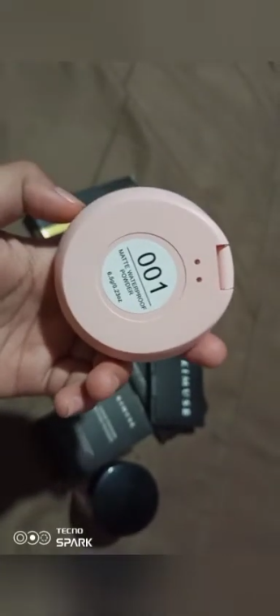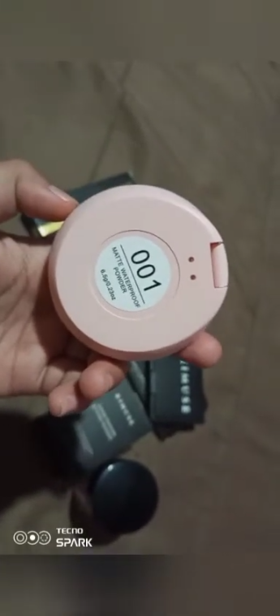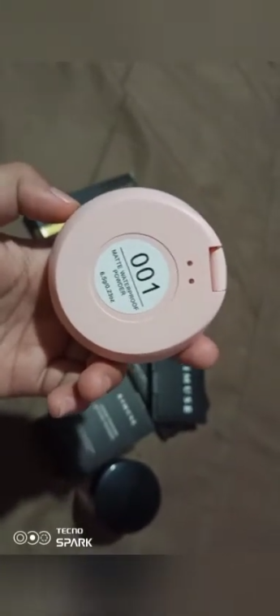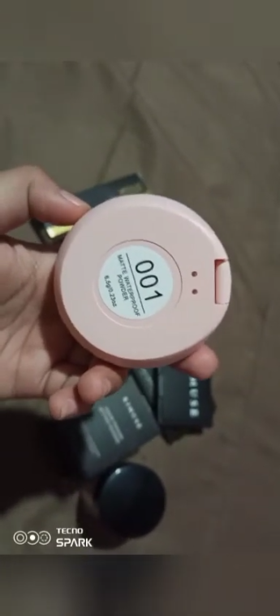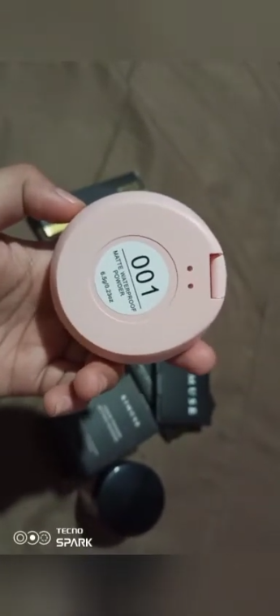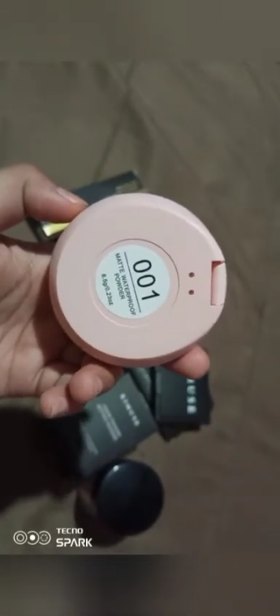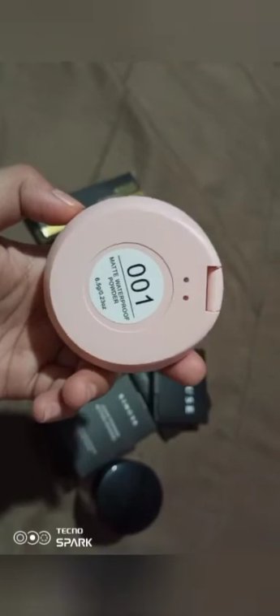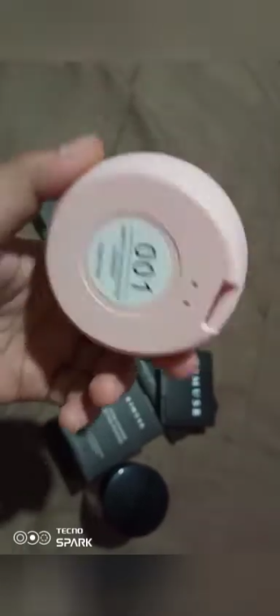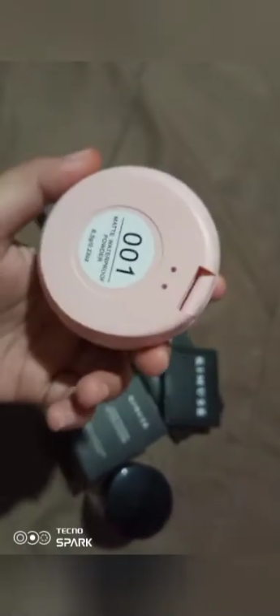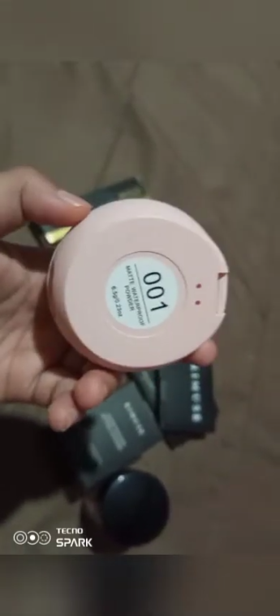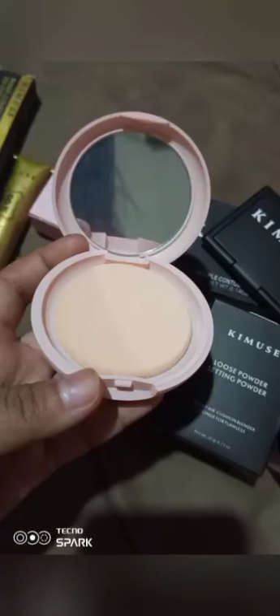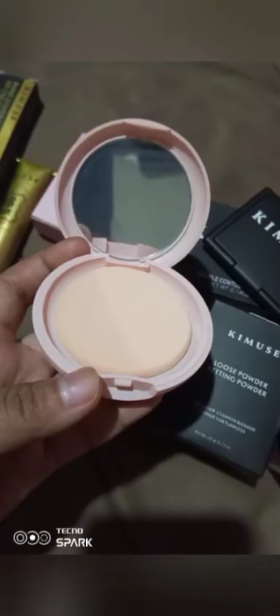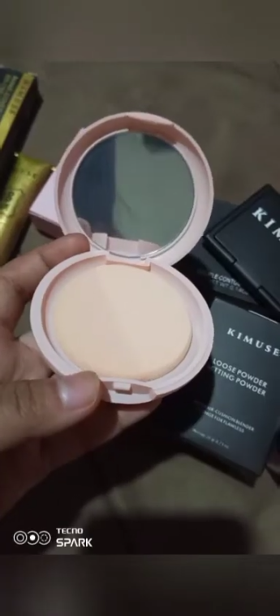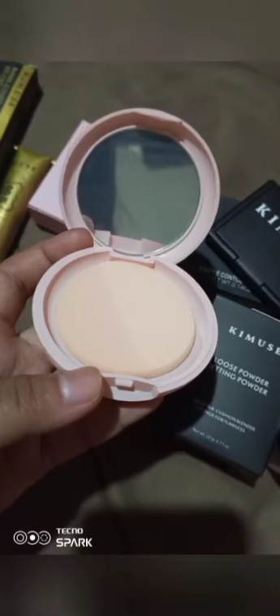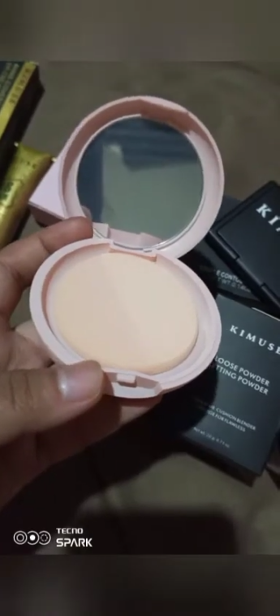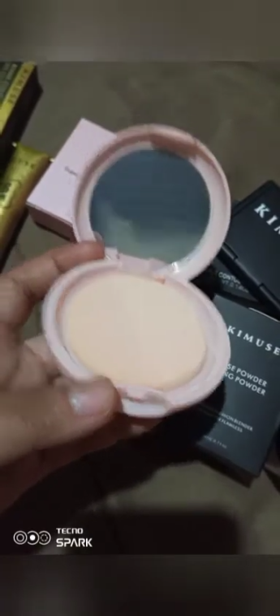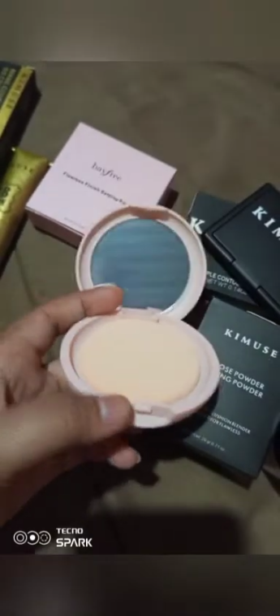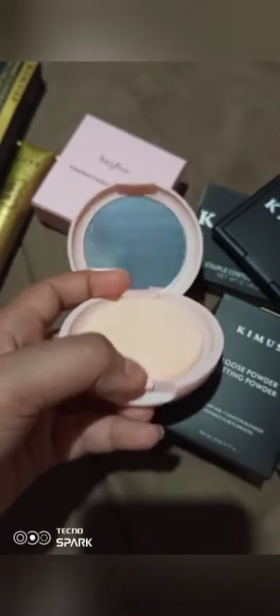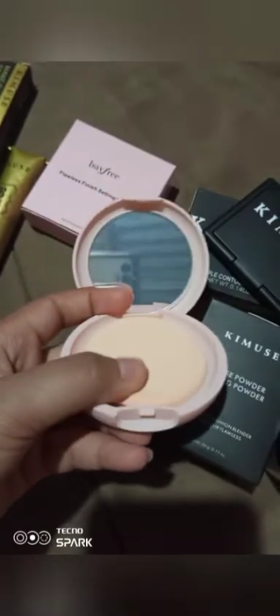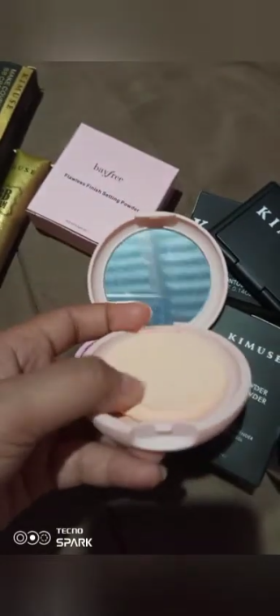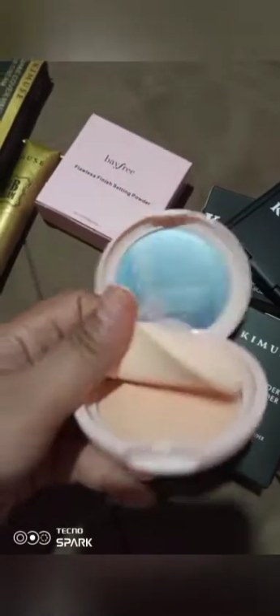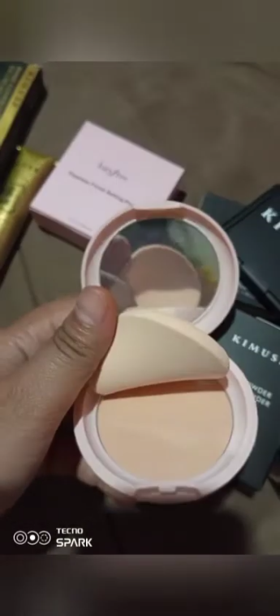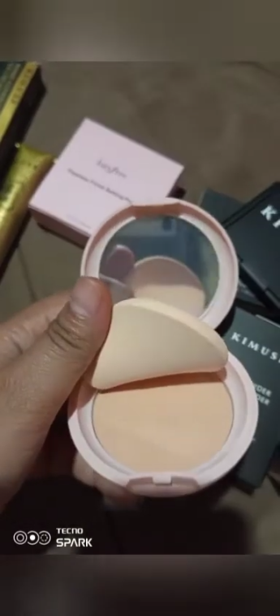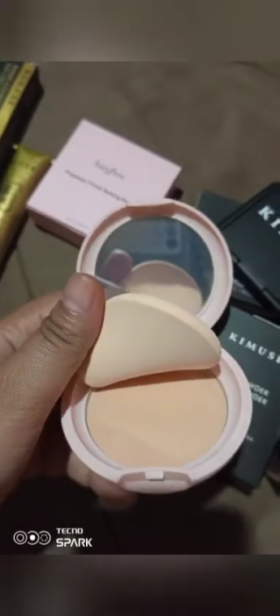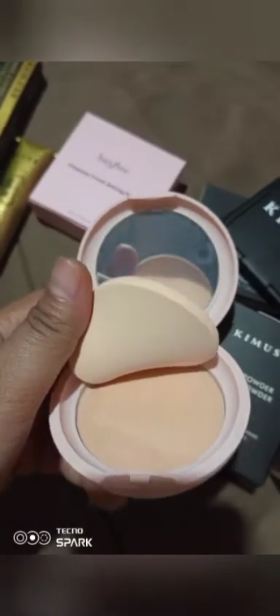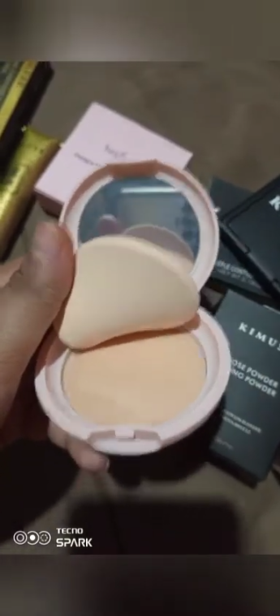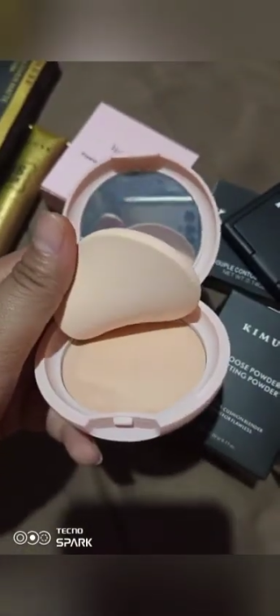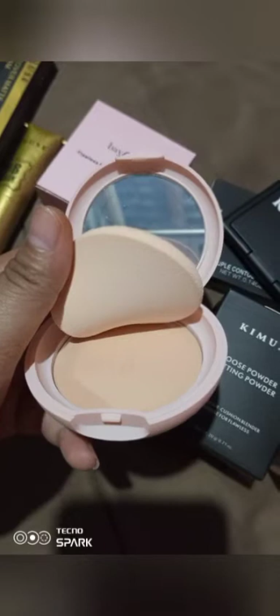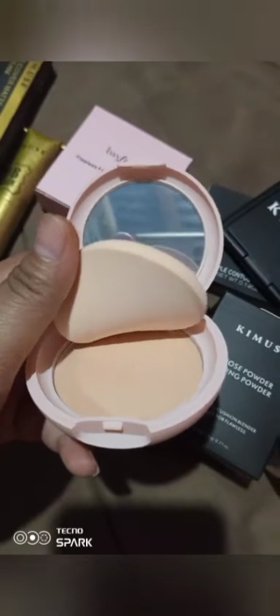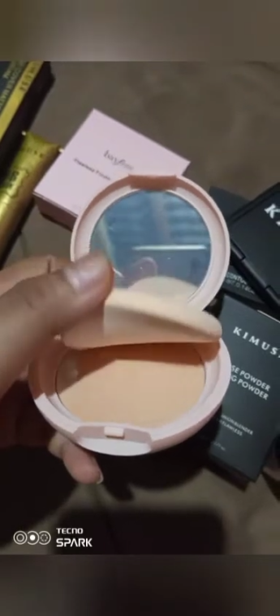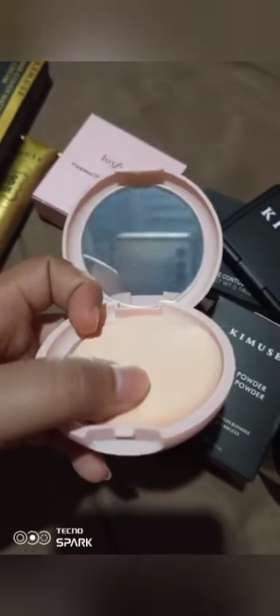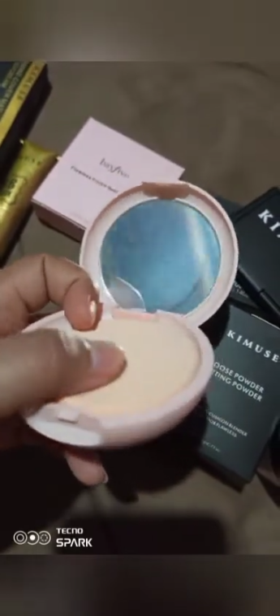I don't know if it's really true because I haven't used it yet. This is our Baifee powder. It has a salaminture. This is the color of the powder, and I don't know if it really lands well on my skin.